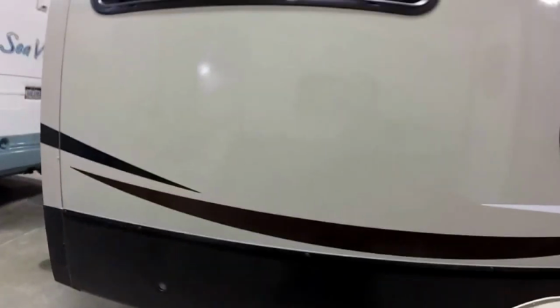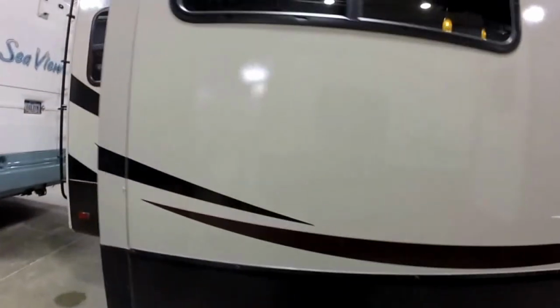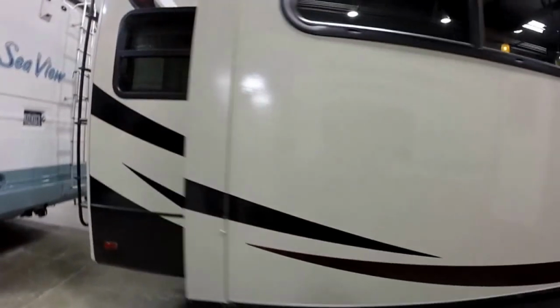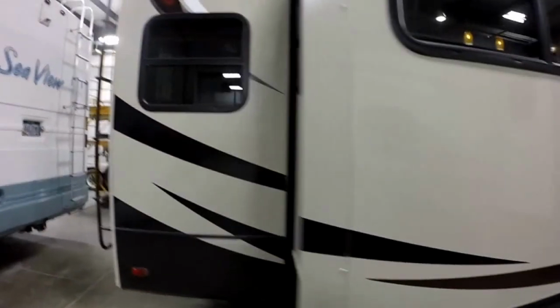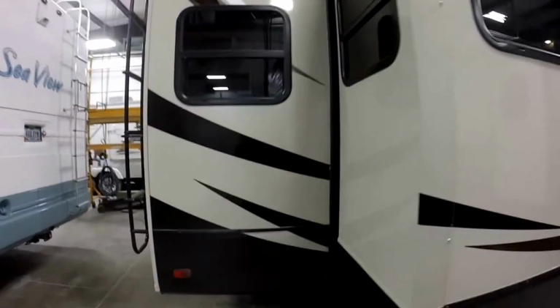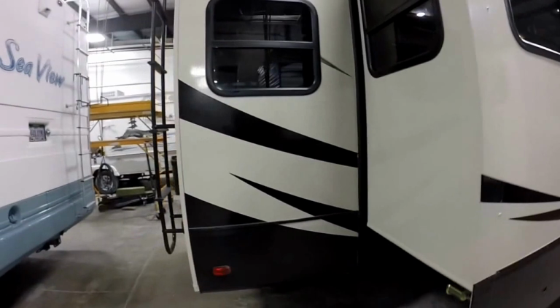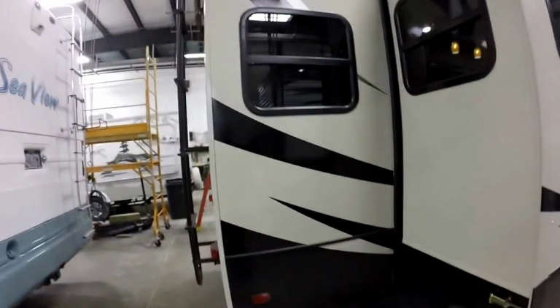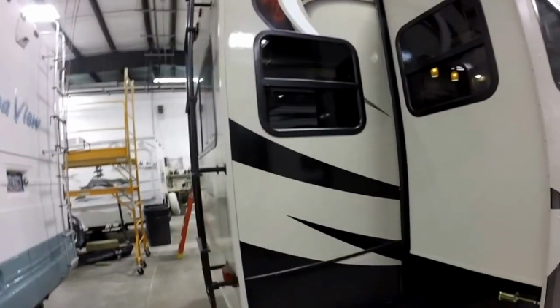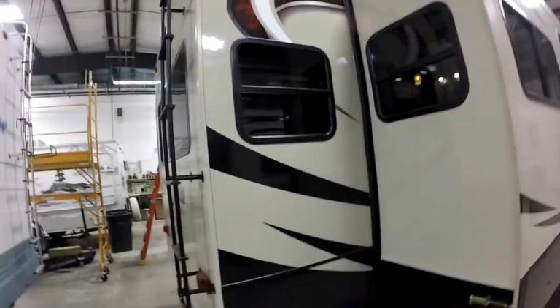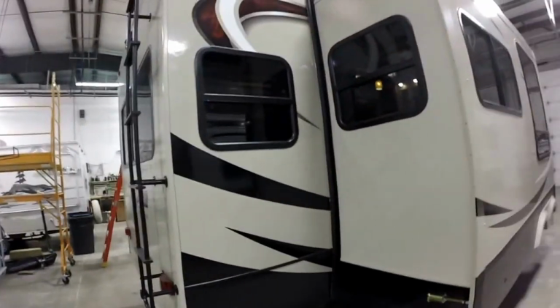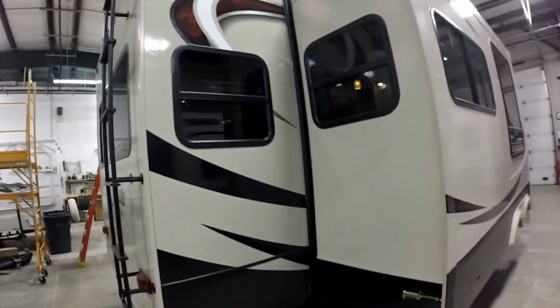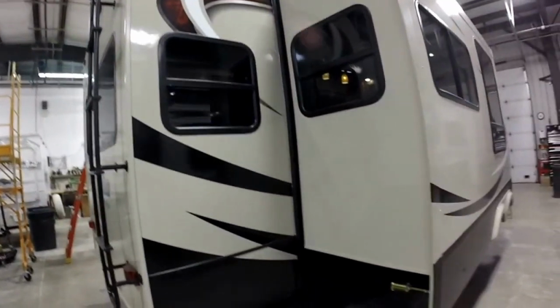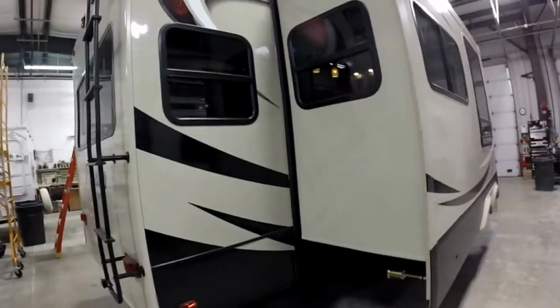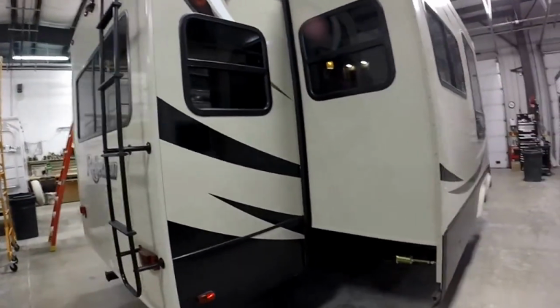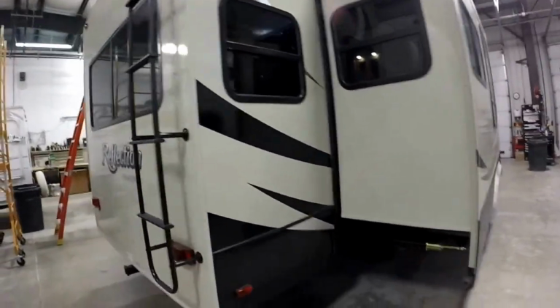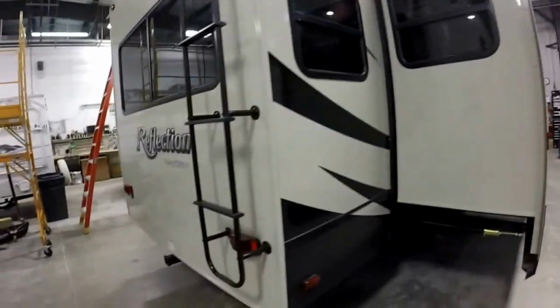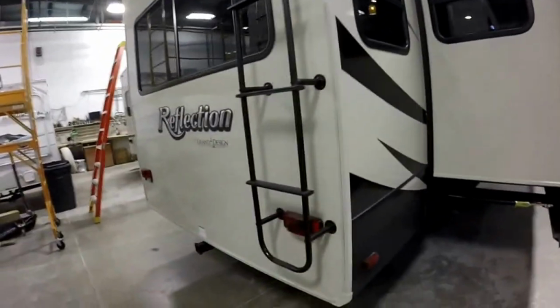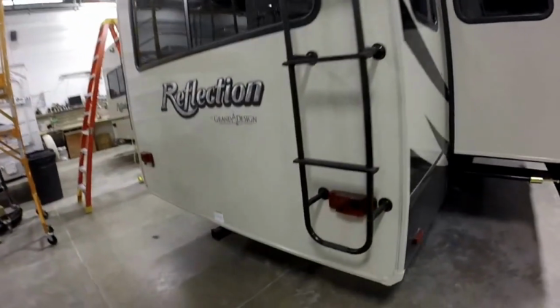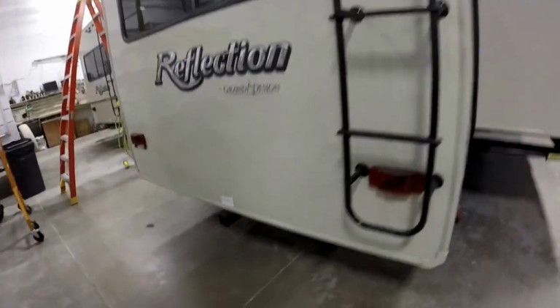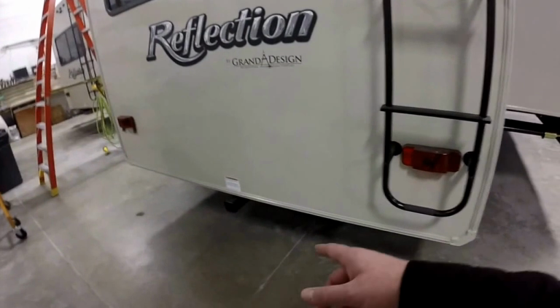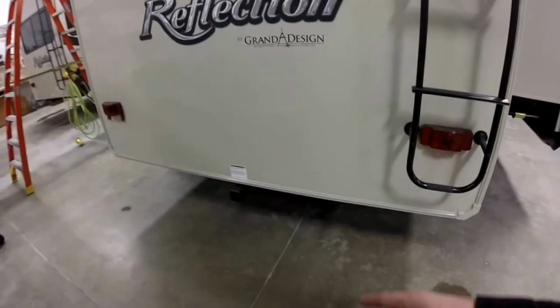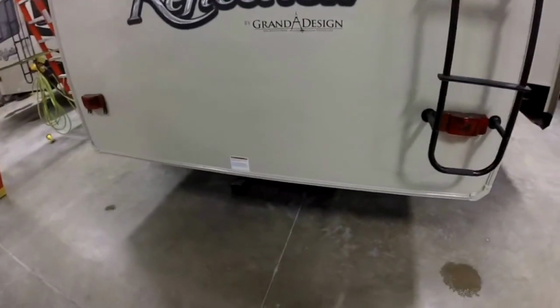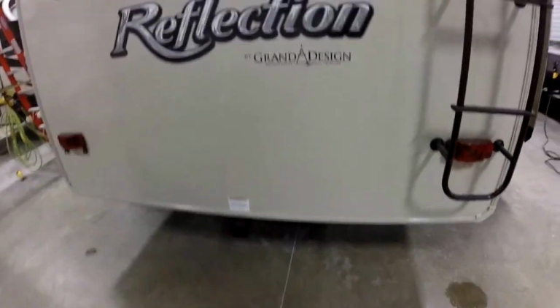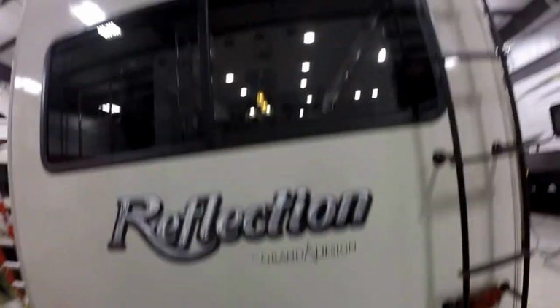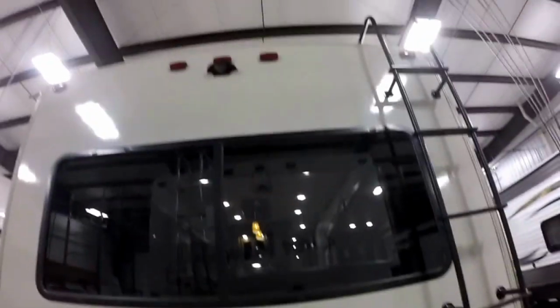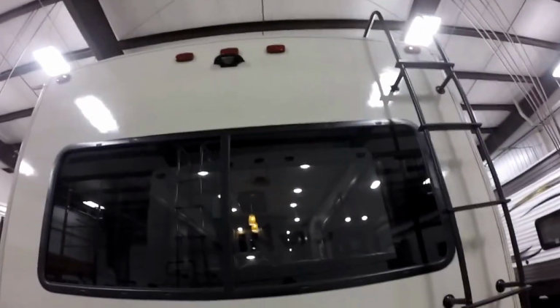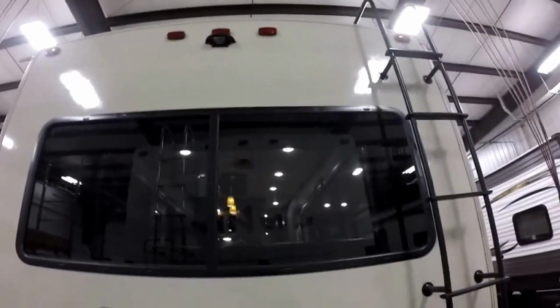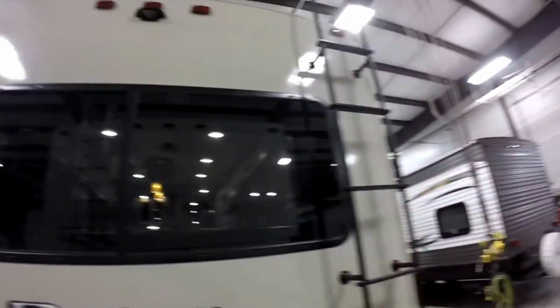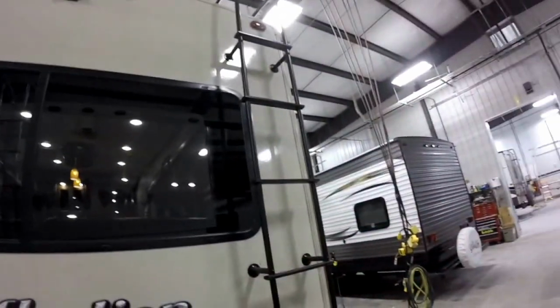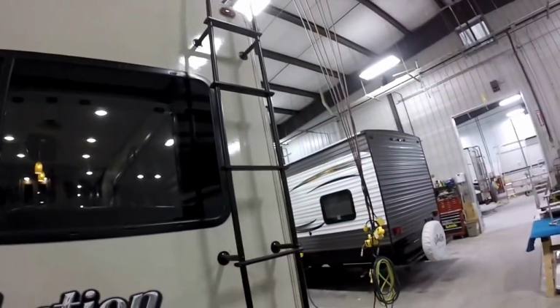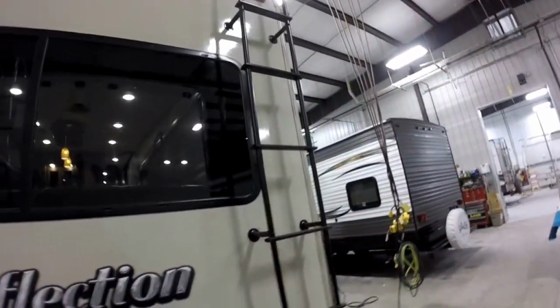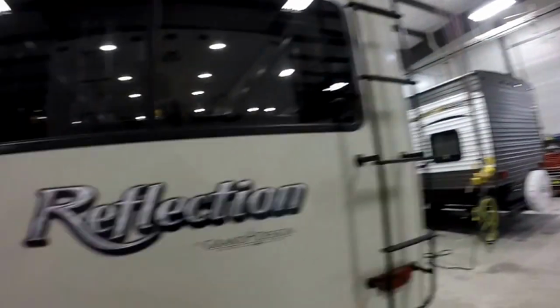Taking a quick look at the outside, you'll see the graphics have been updated — a little bit darker metal on the bottom there. Two inch receiver, prep for that backup camera, and a nice rear ladder here.